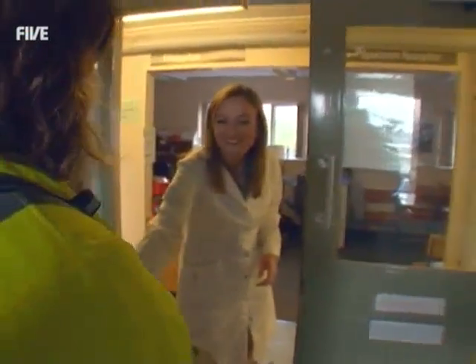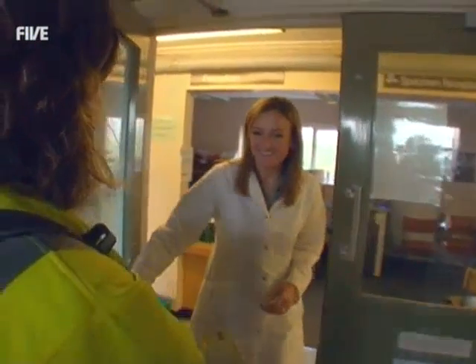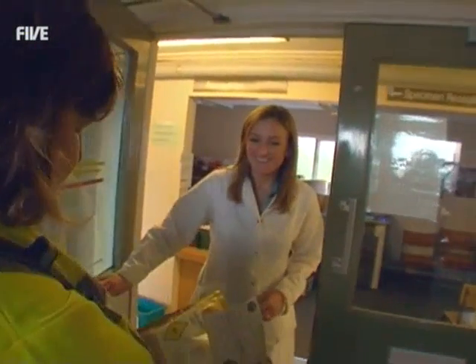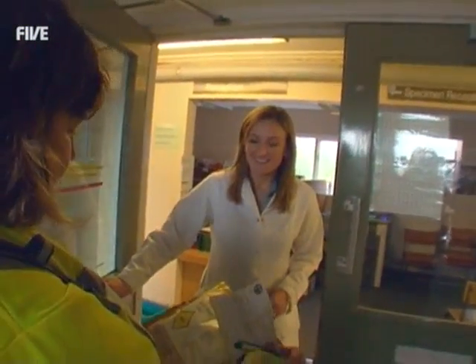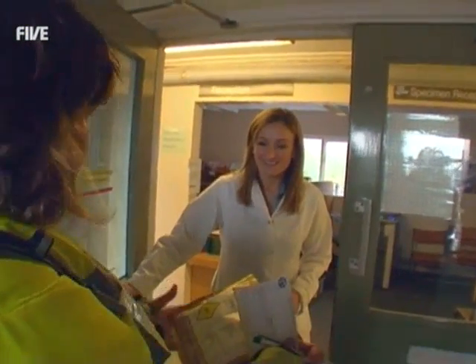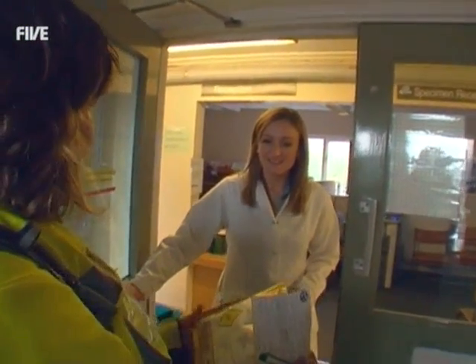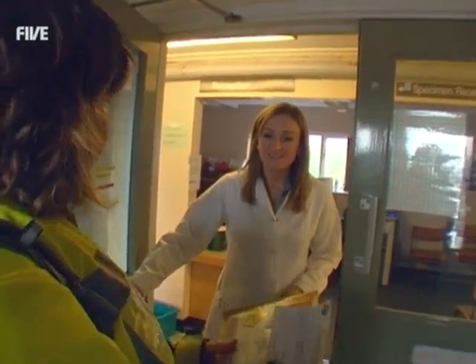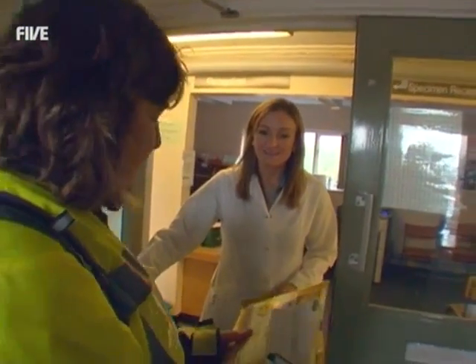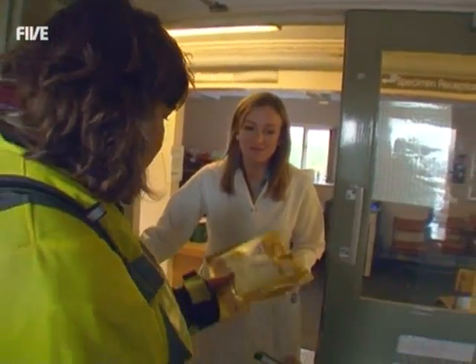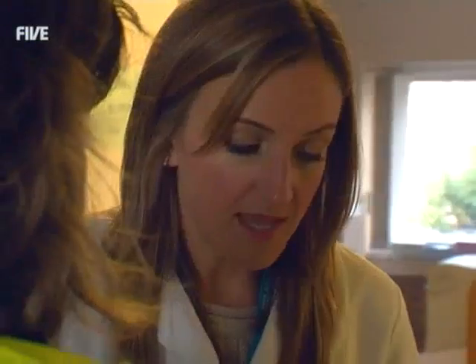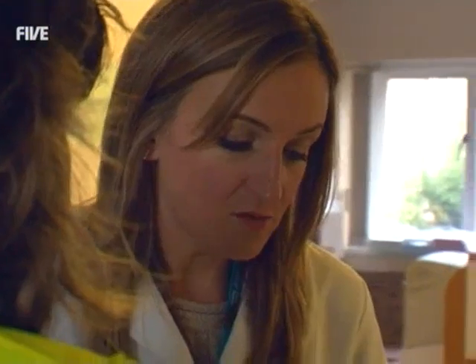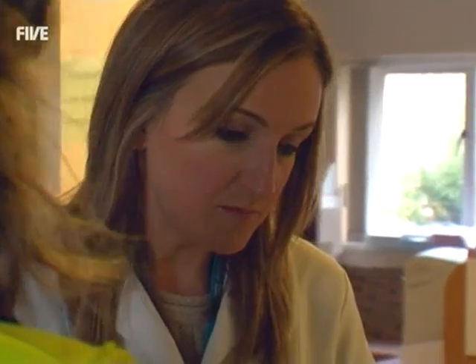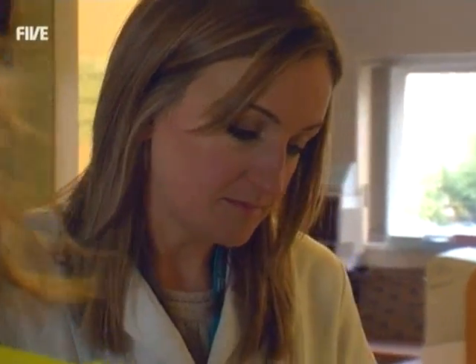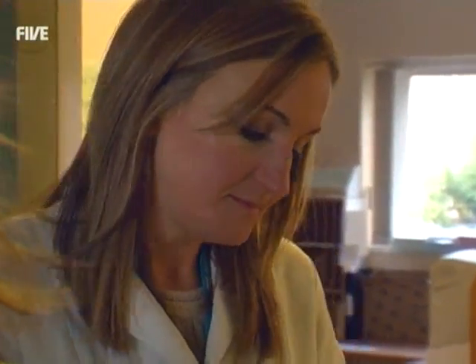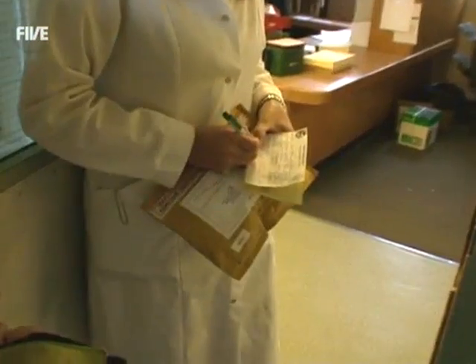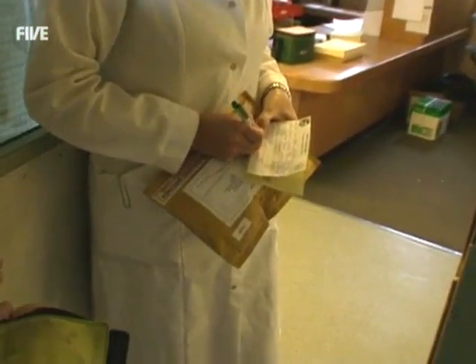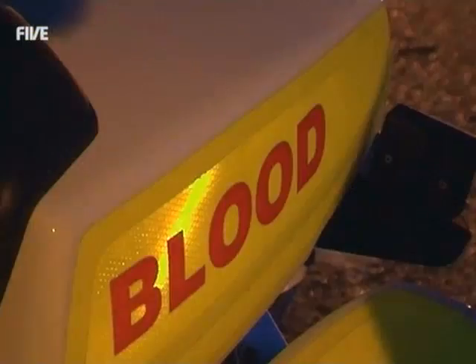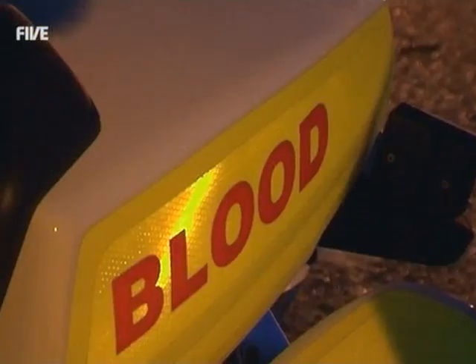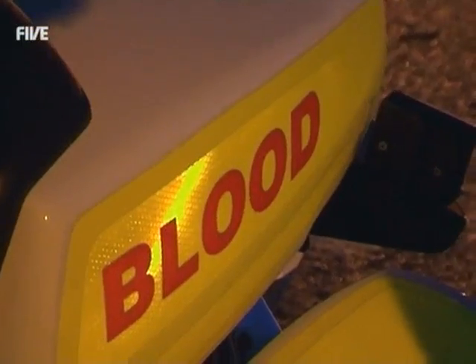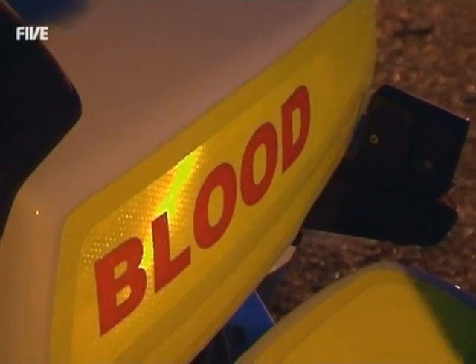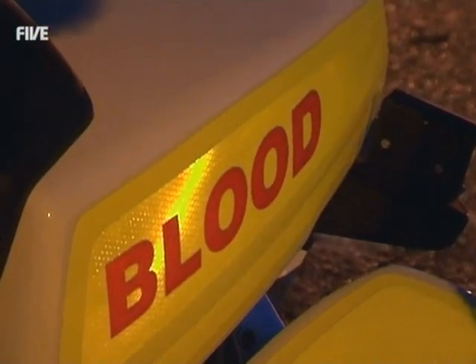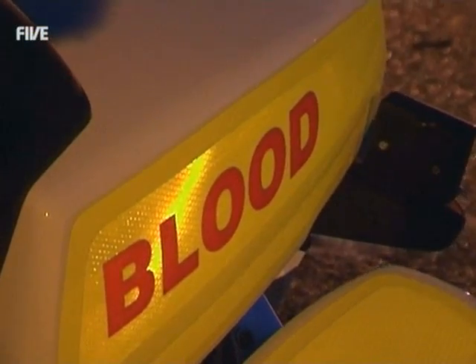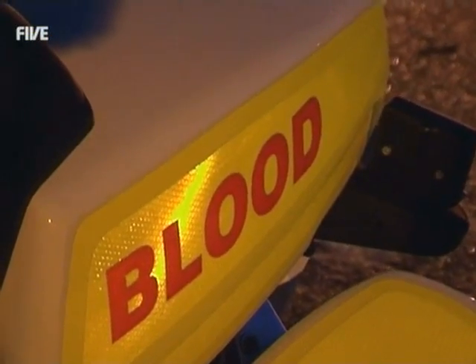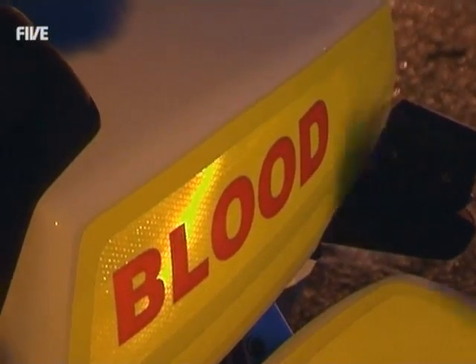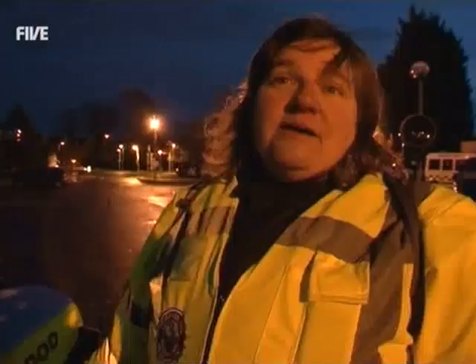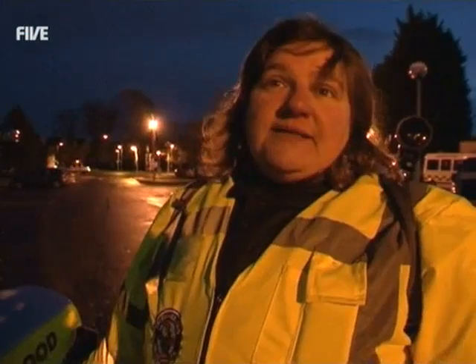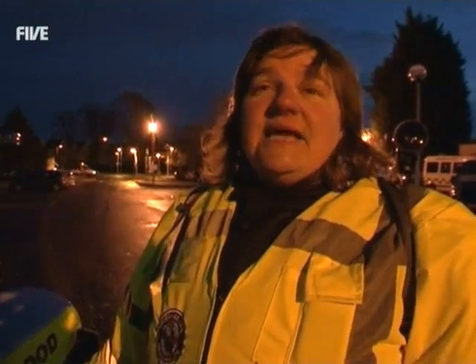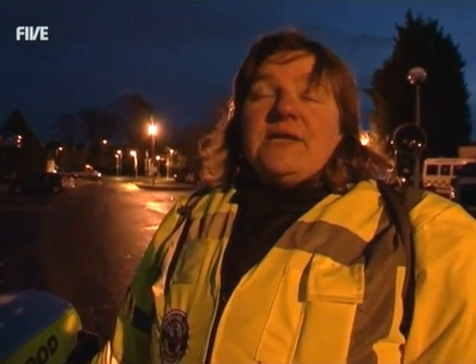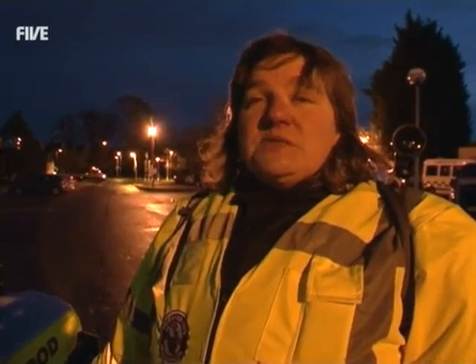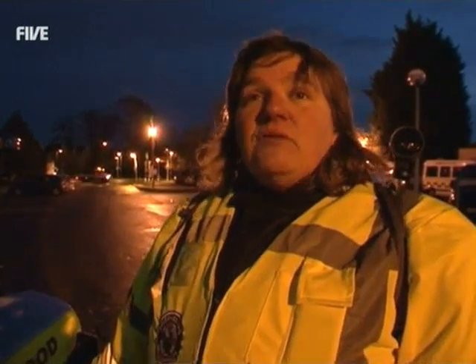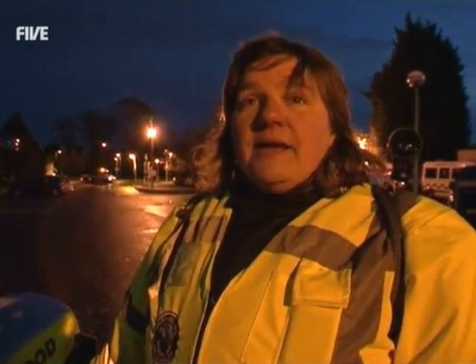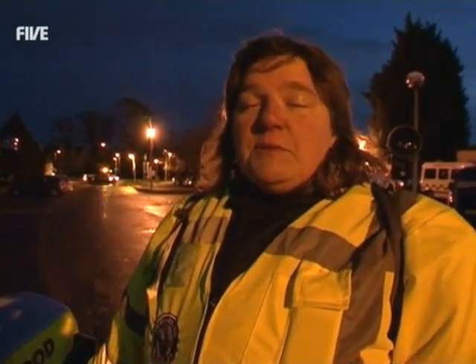Just delivering a package, come down from Severn Freewheelers for you. 'It's all rewarding. Obviously, at the end of the day, we'll save someone's life or help someone make a crucial decision.'